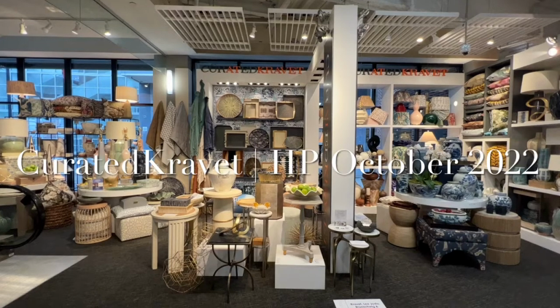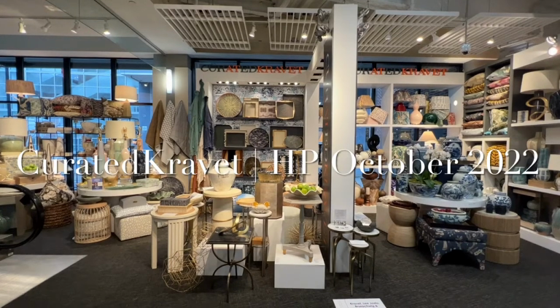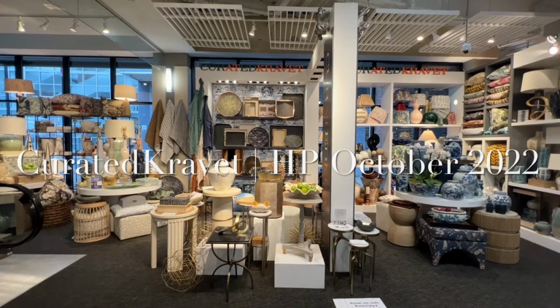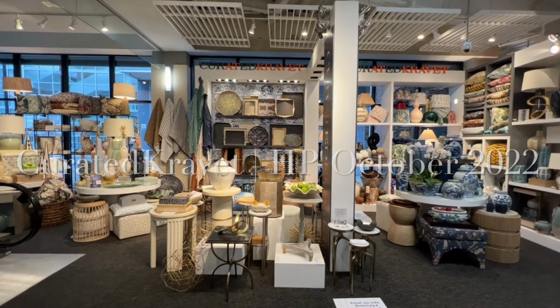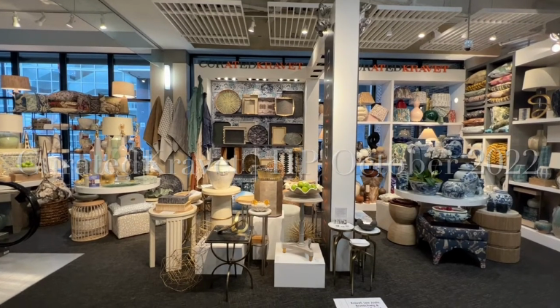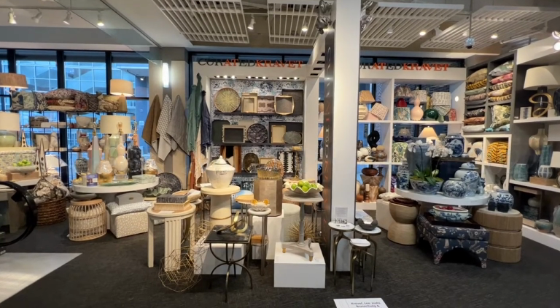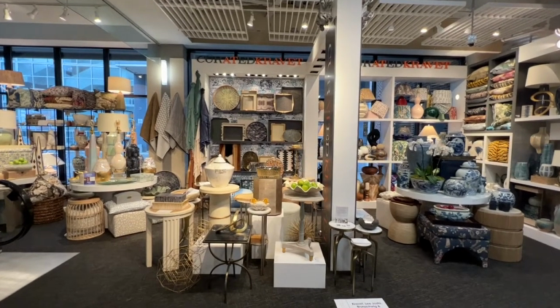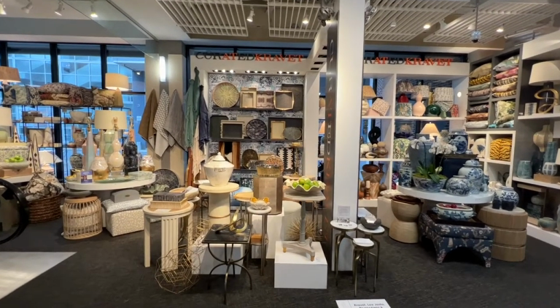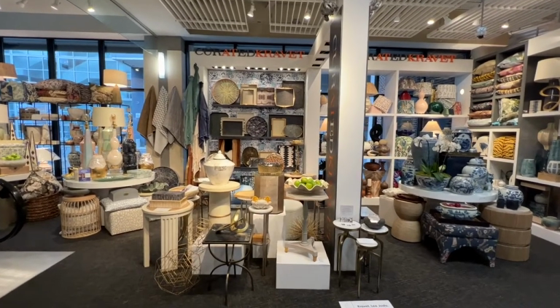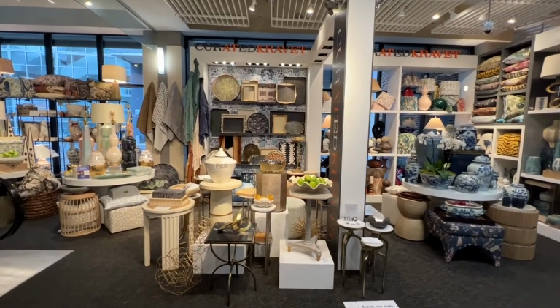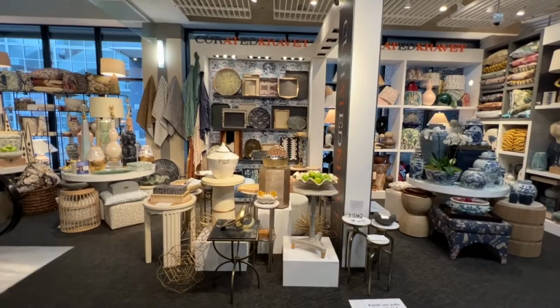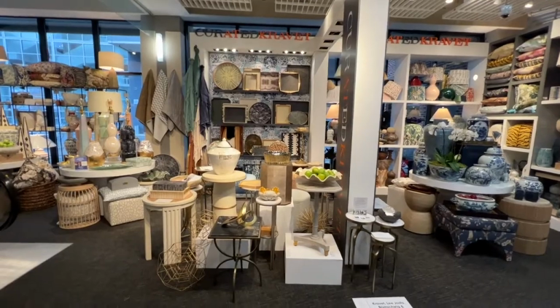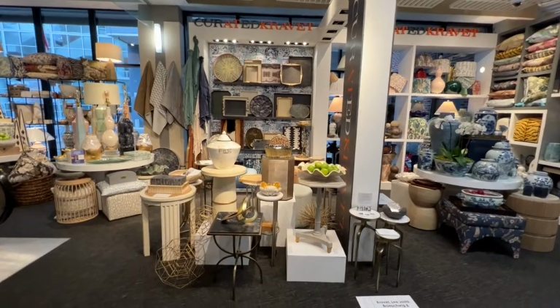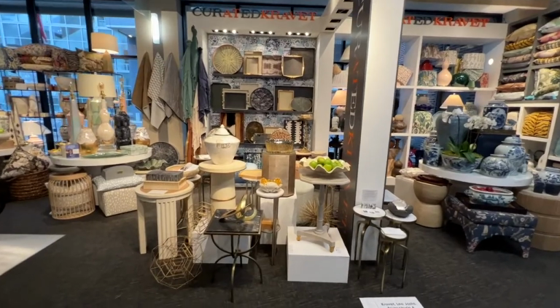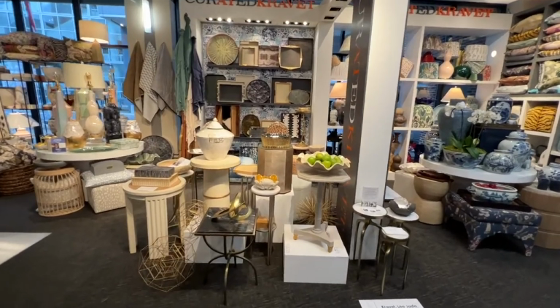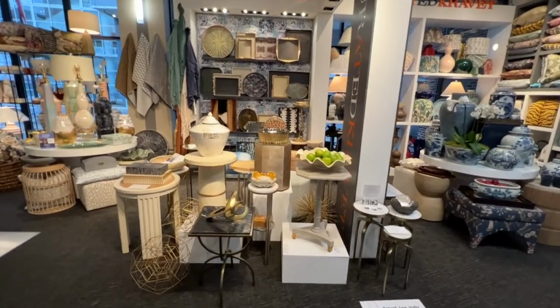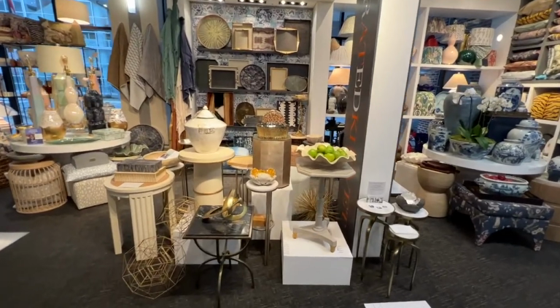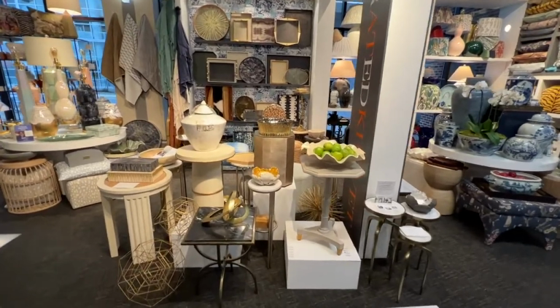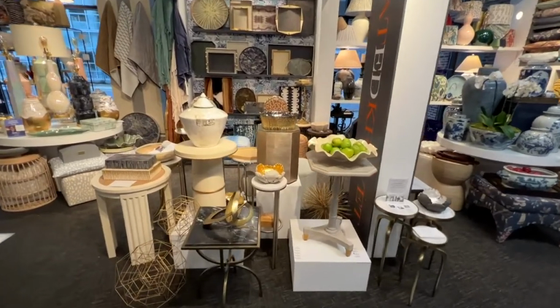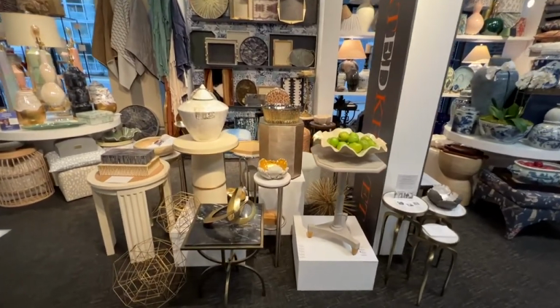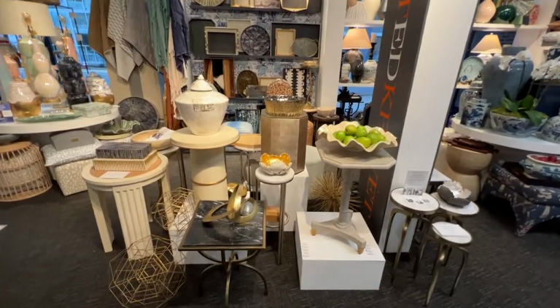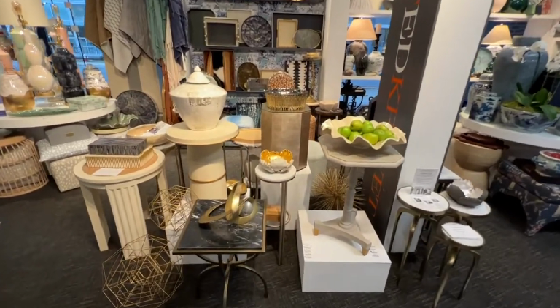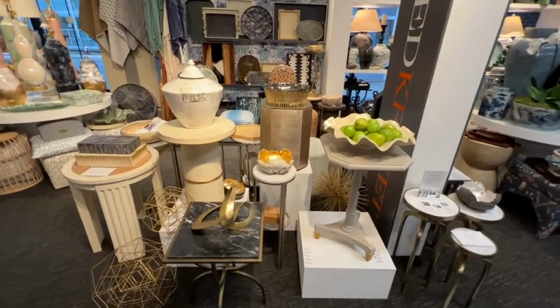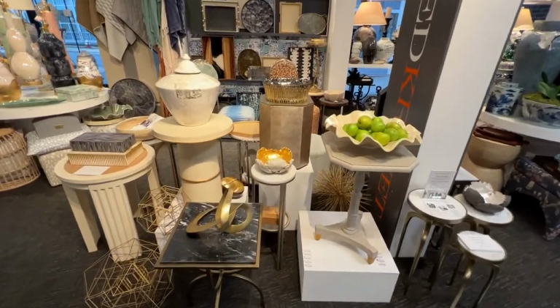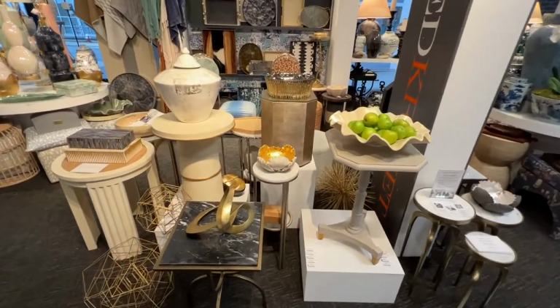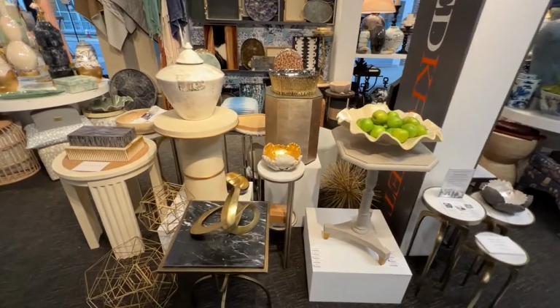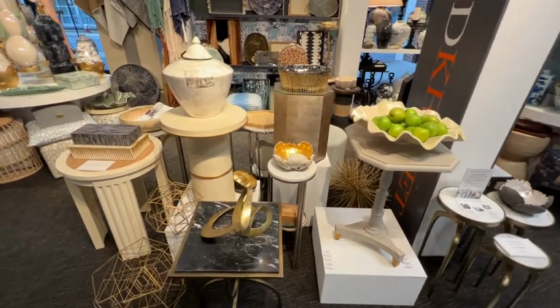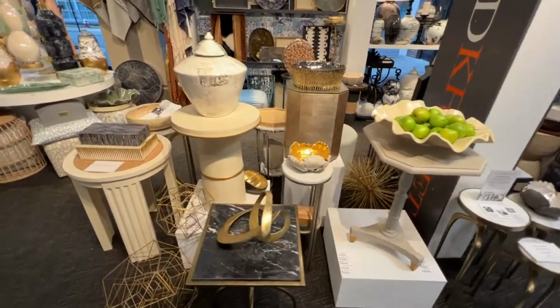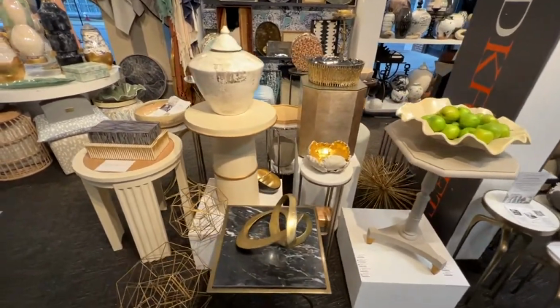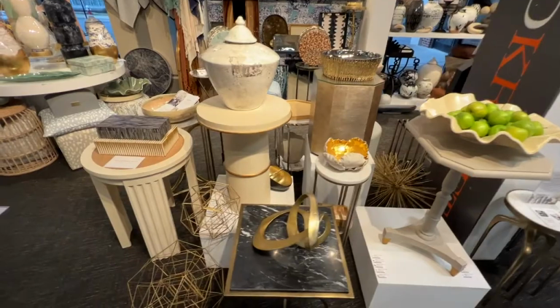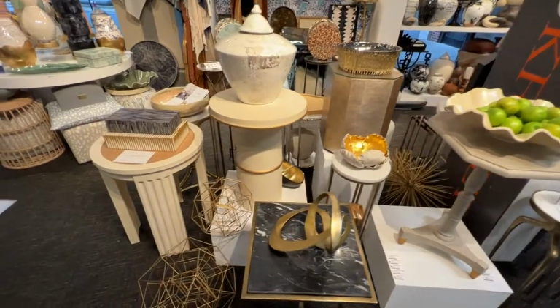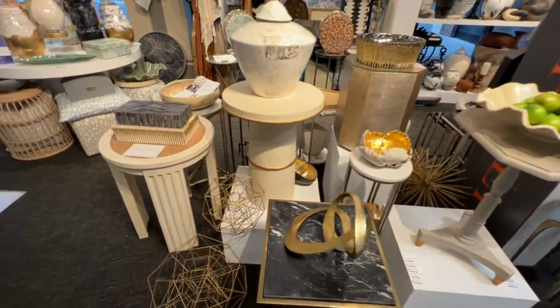Welcome to the curated Kravet booth at High Point. We were front and center at the Suites at Market Square with some of our newest development and exciting product launches.